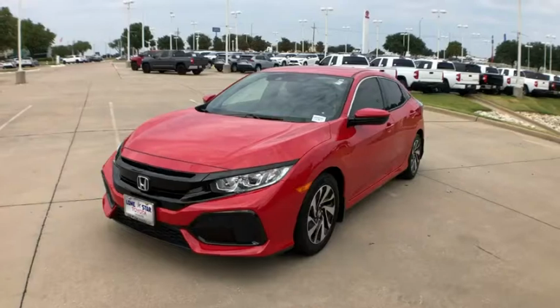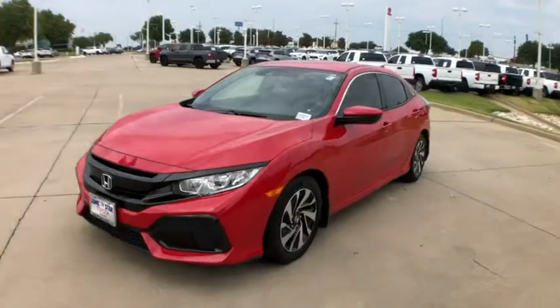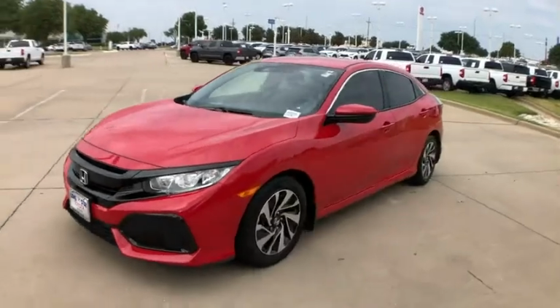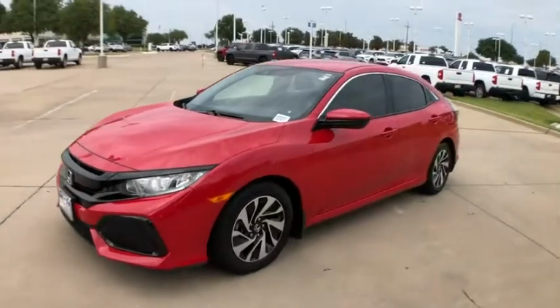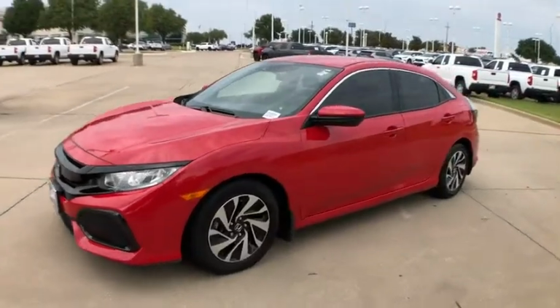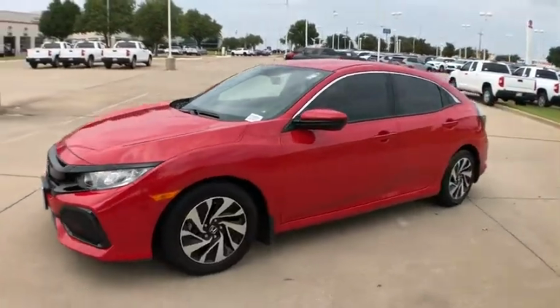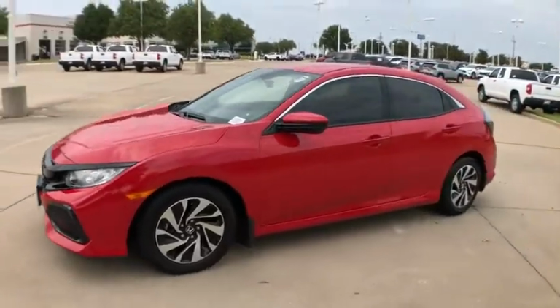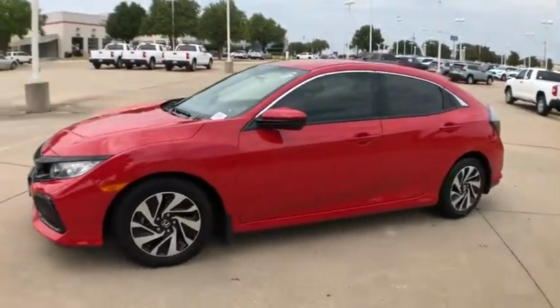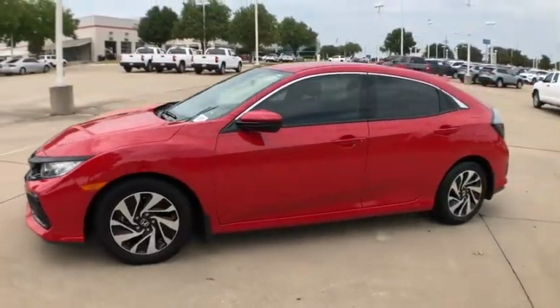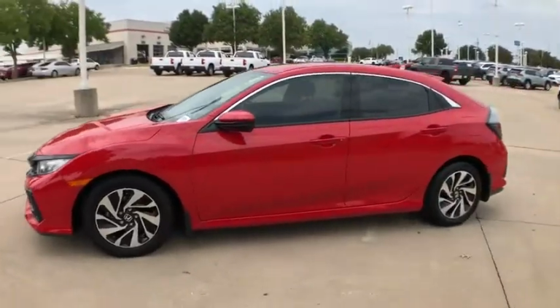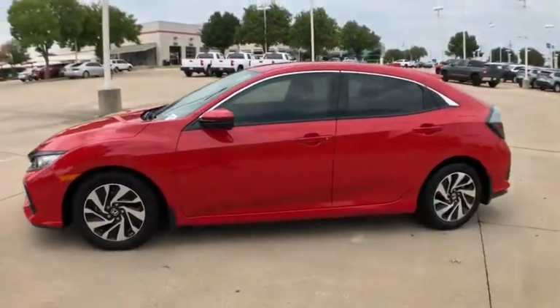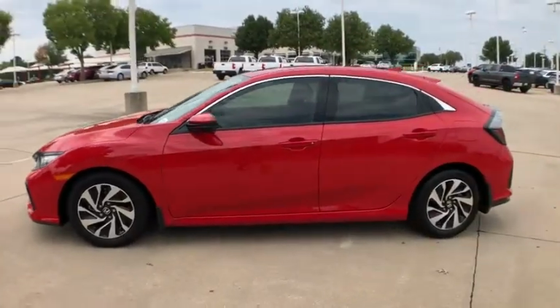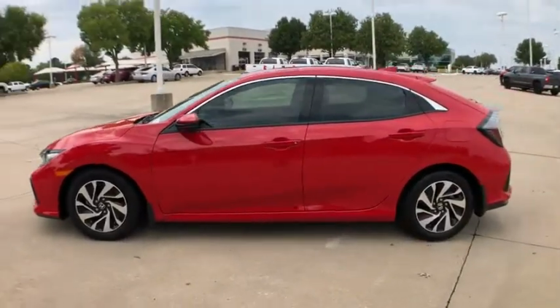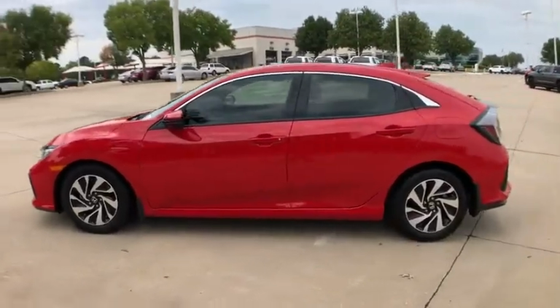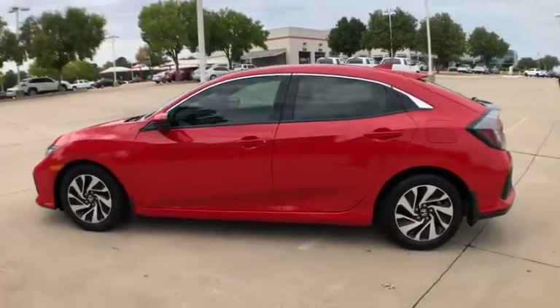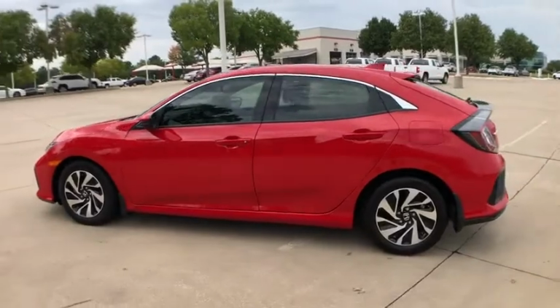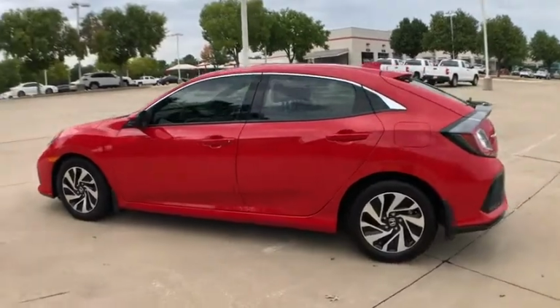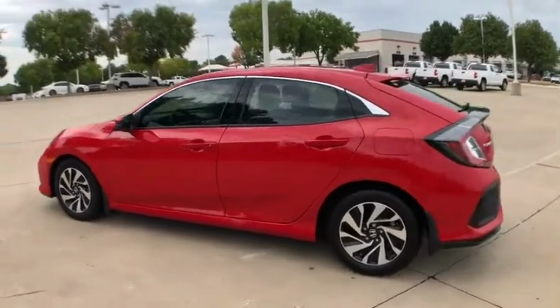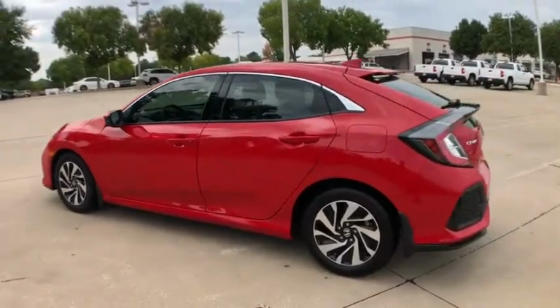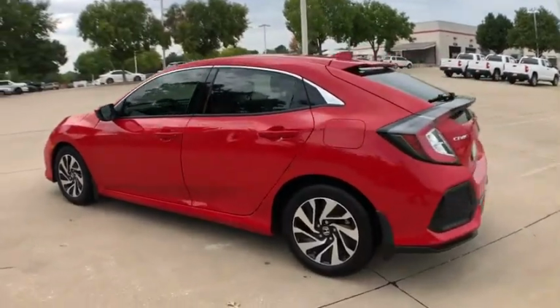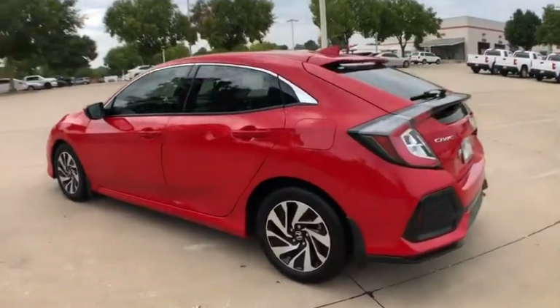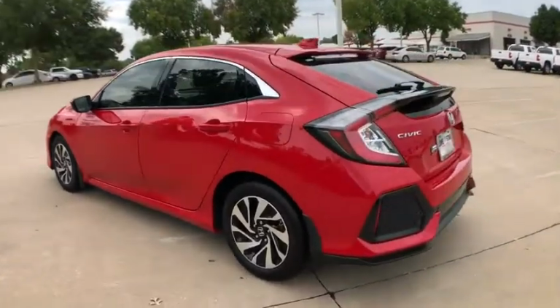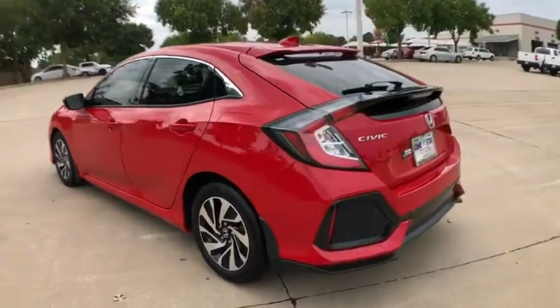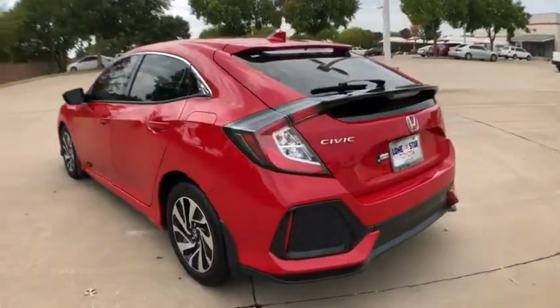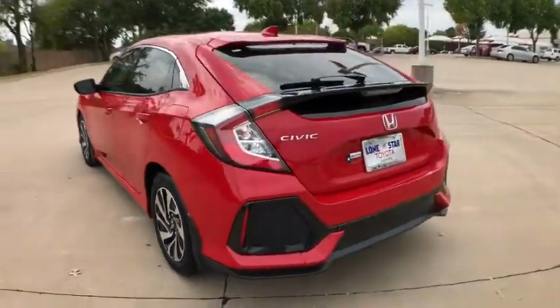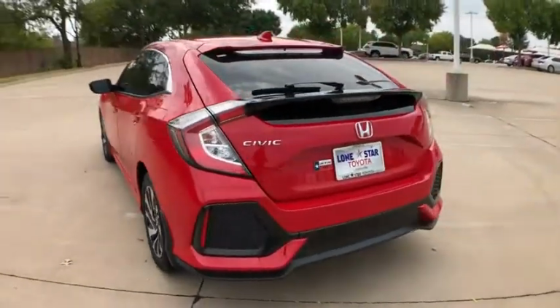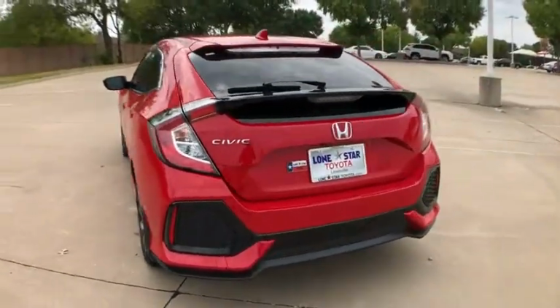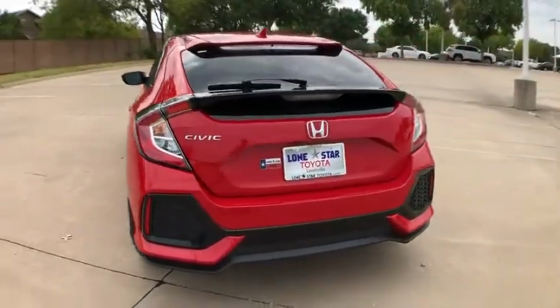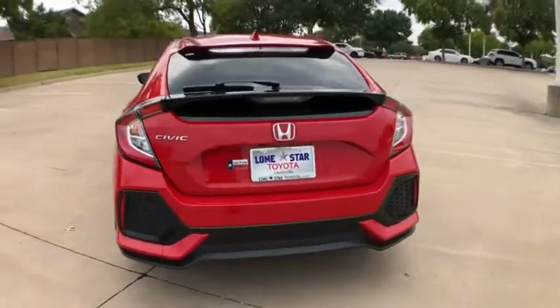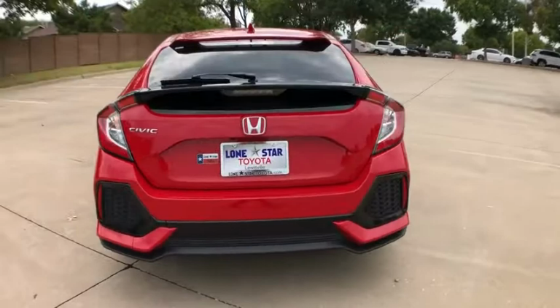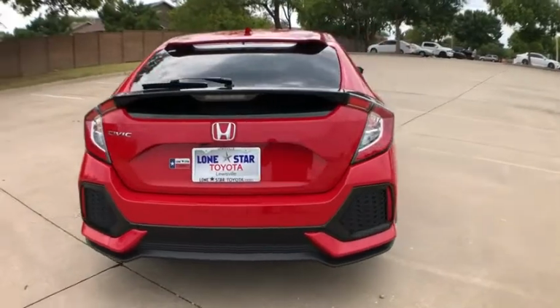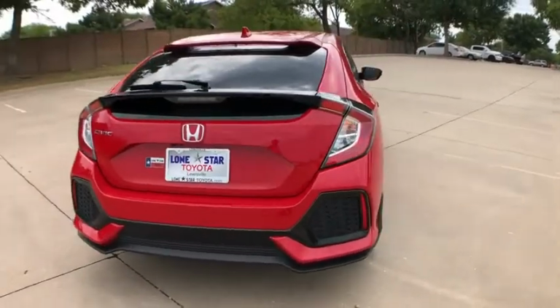Stop by and take a look at the 2019 Honda Civic. Honda Civic: practical, awesome gas mileage, and incredibly reliable. This vehicle has less than 5,000 miles.